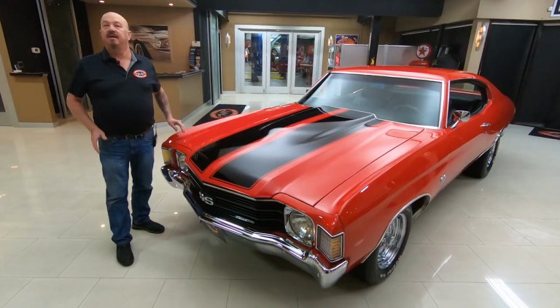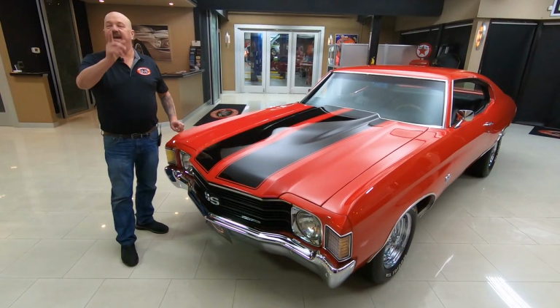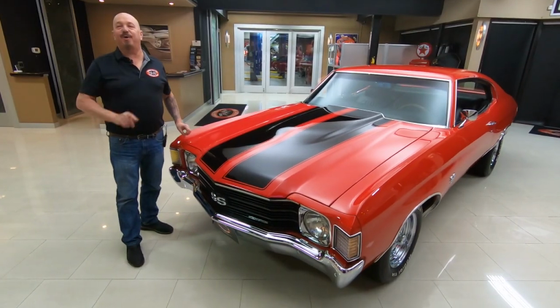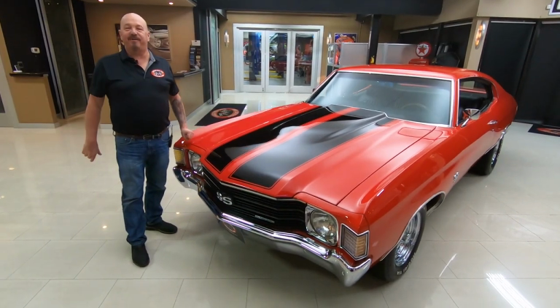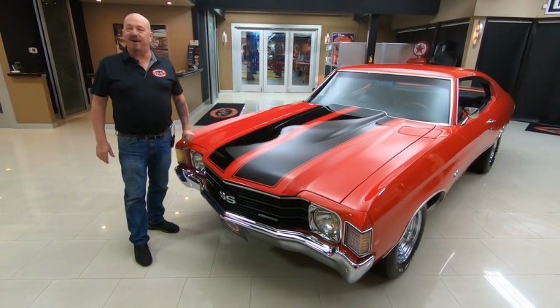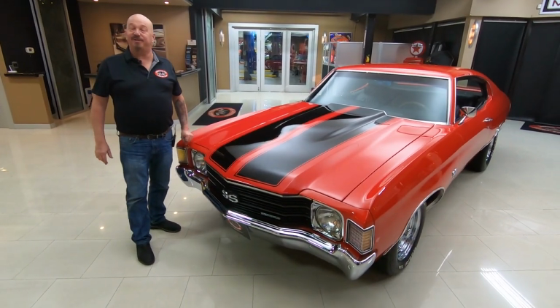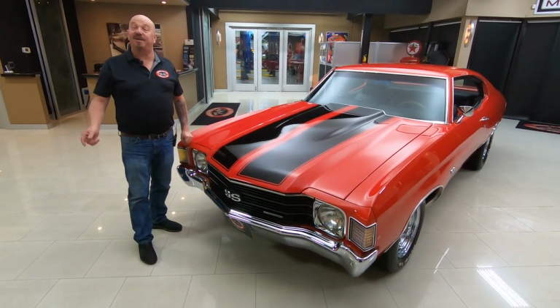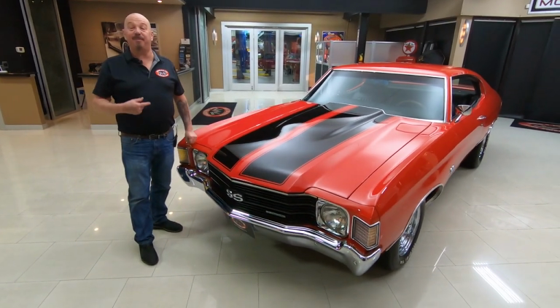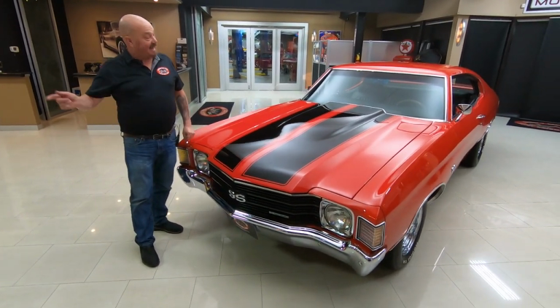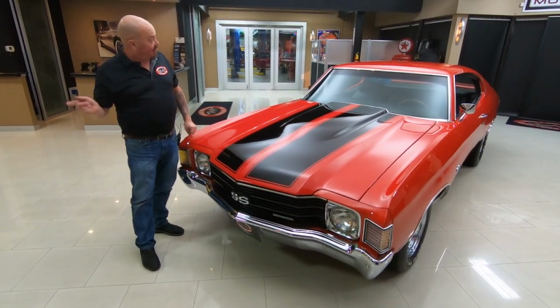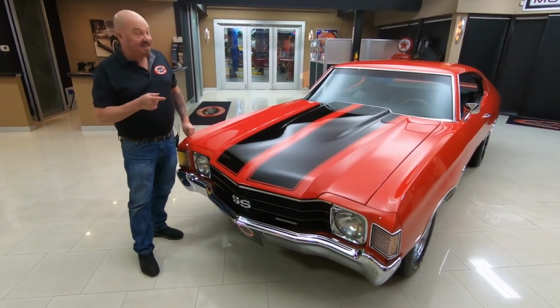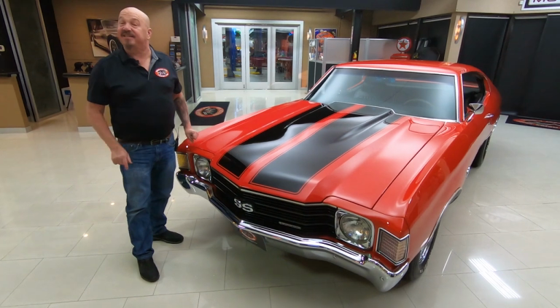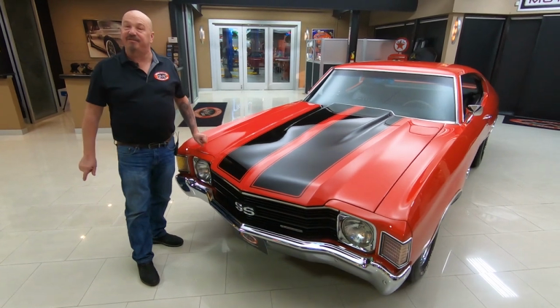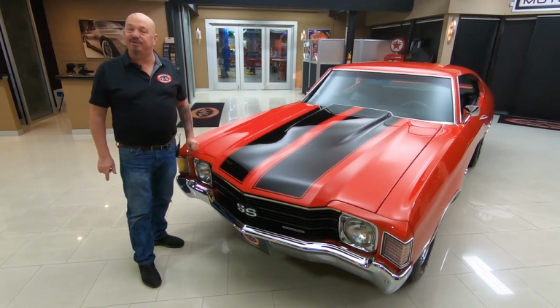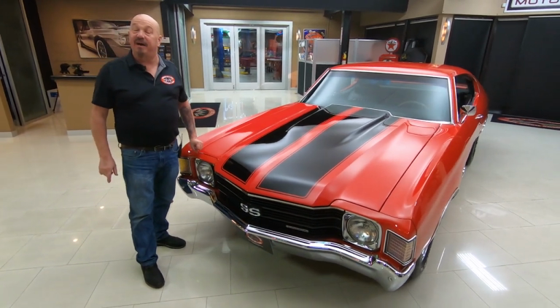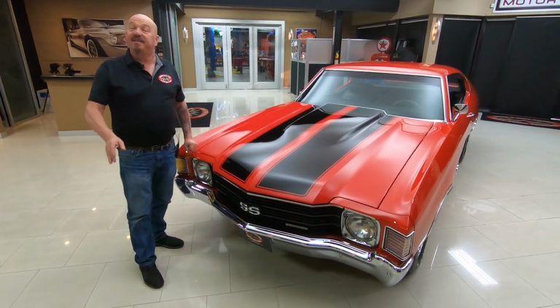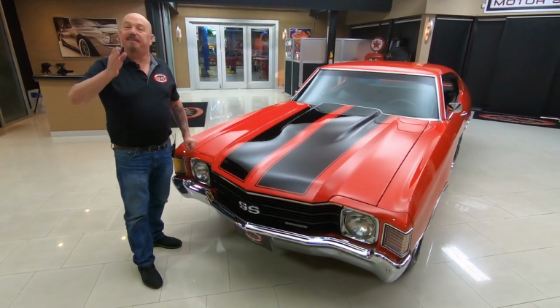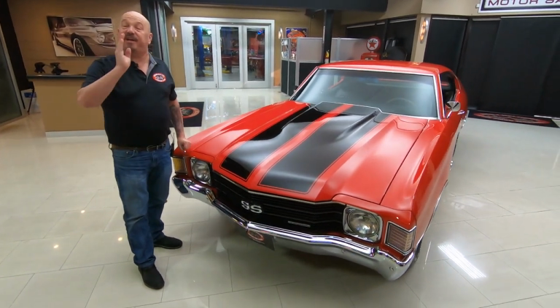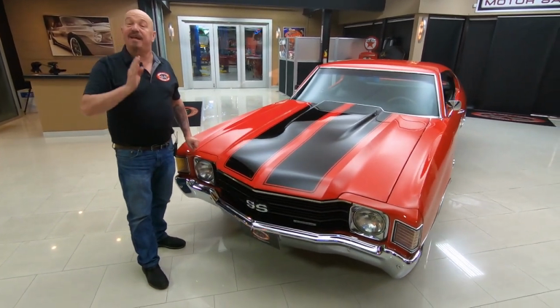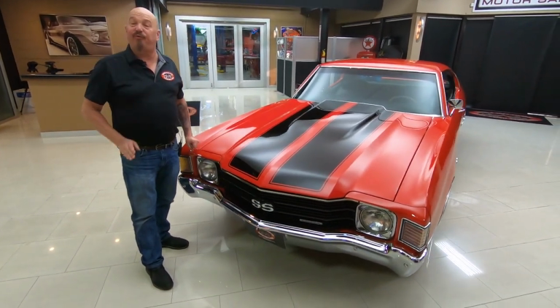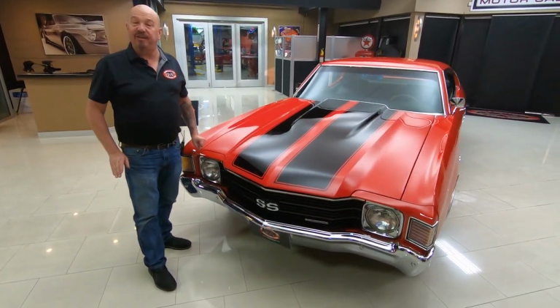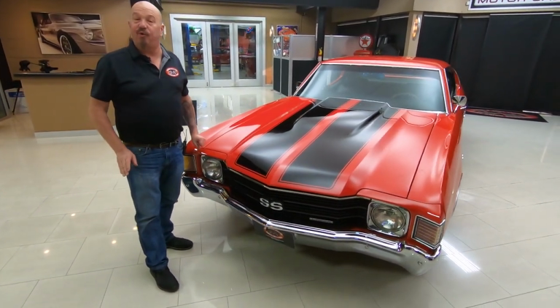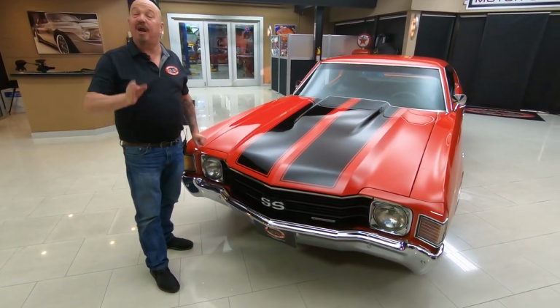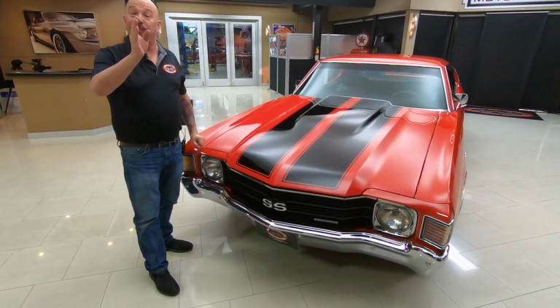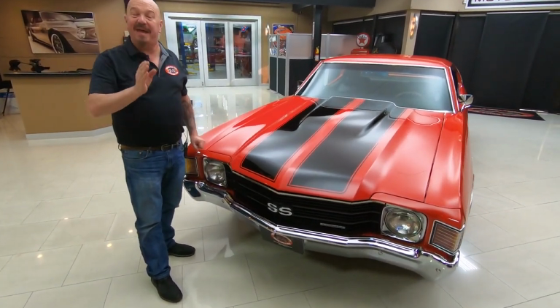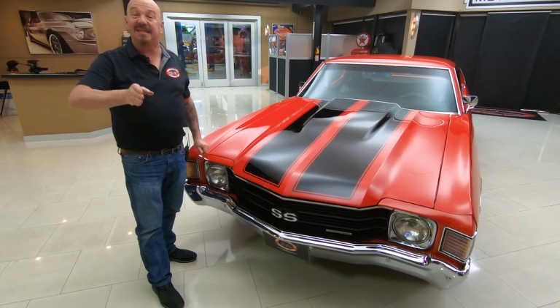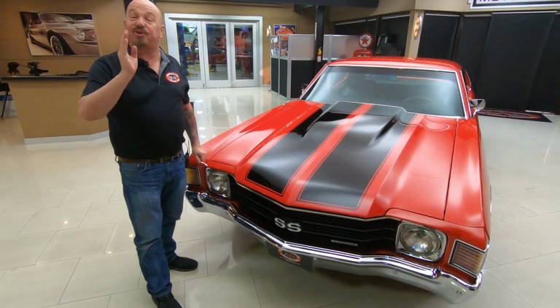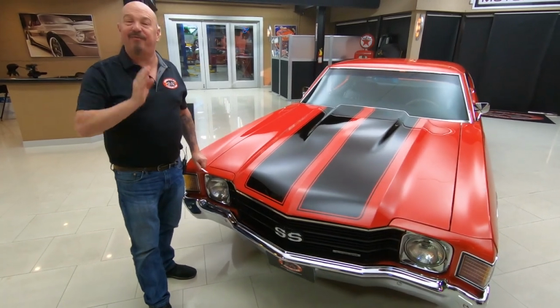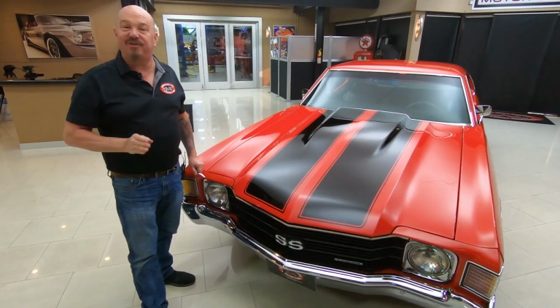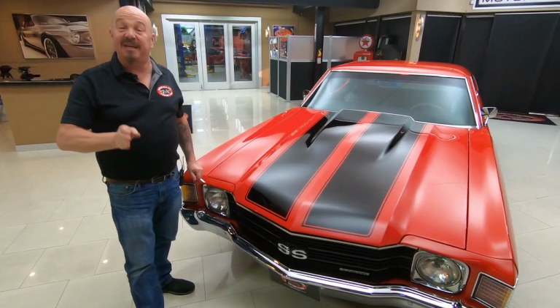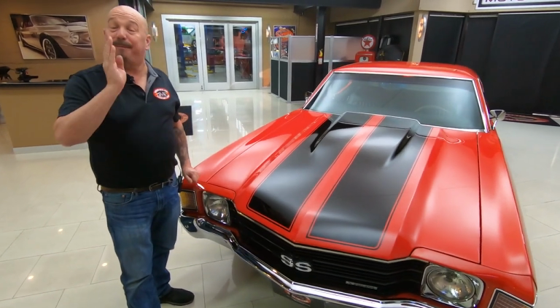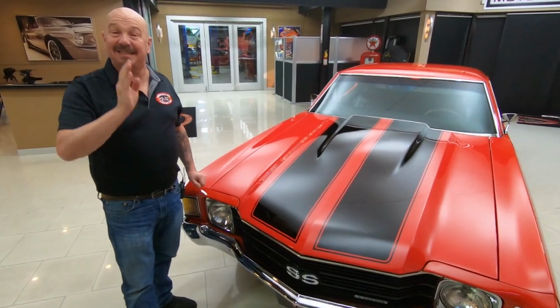Hey guys, welcome back to Vanguard Motor Sales. I'm Greg and this is a '72 Chevelle. This baby's got a crate 454, aluminum heads, a Tremec 5-speed, and a Posi.